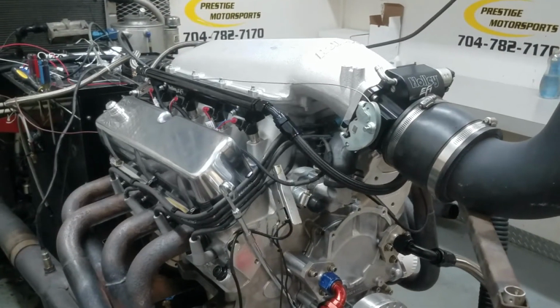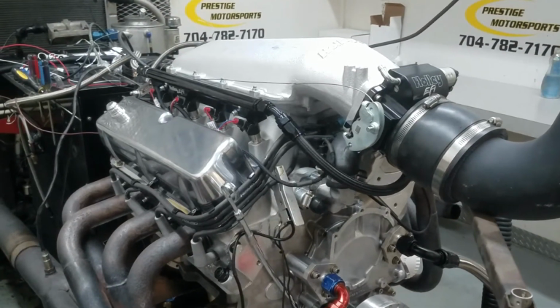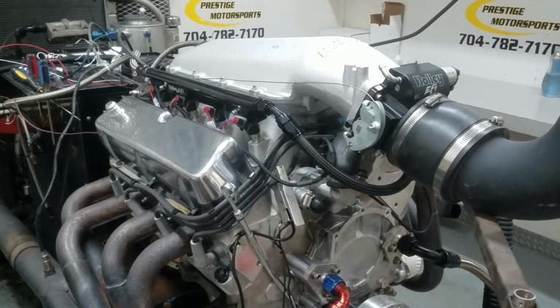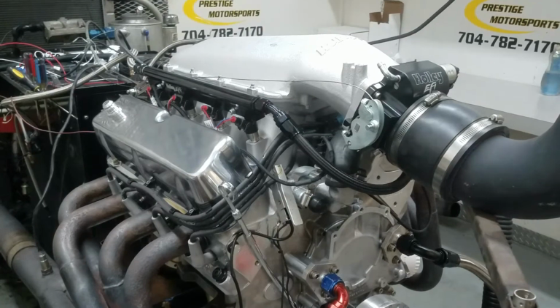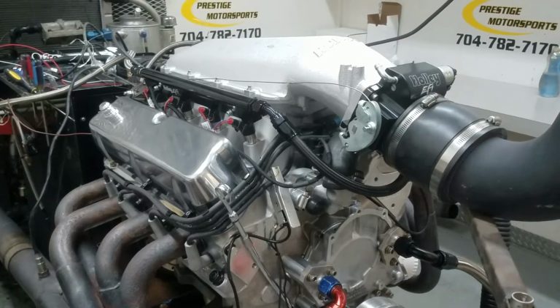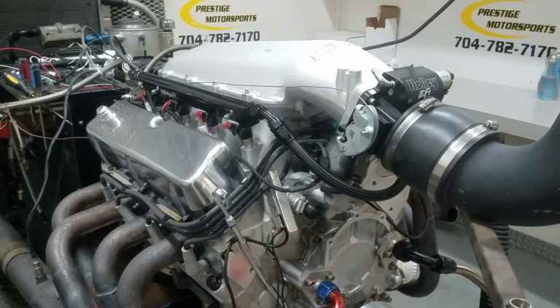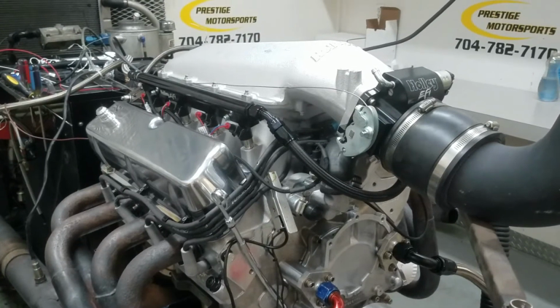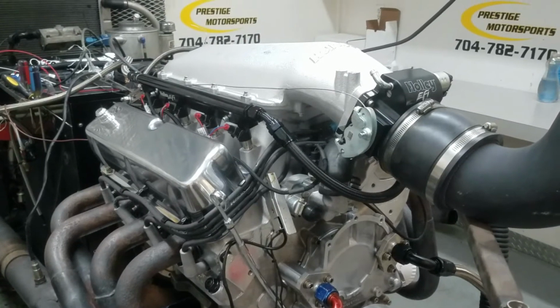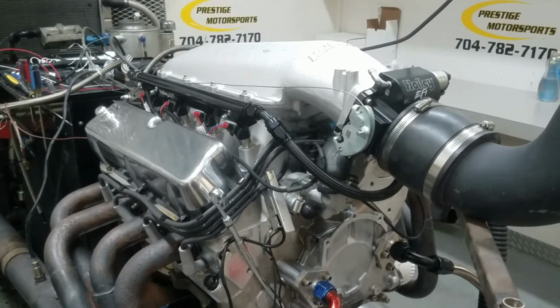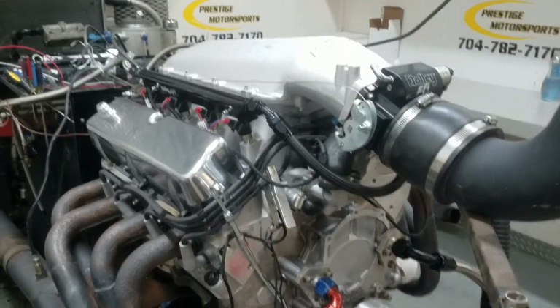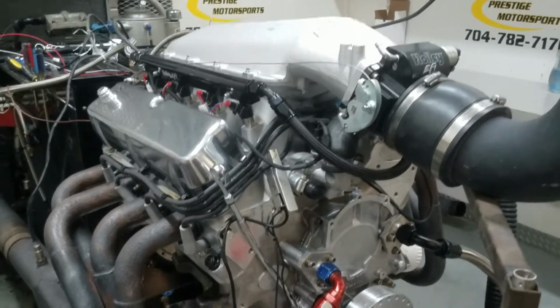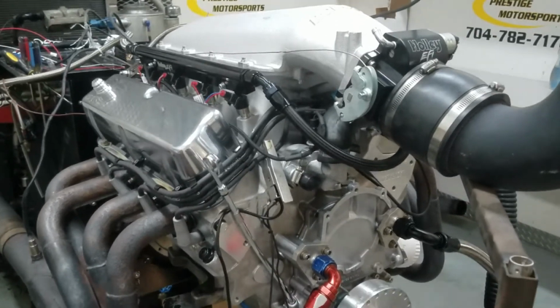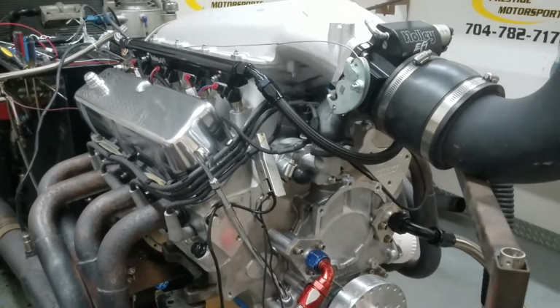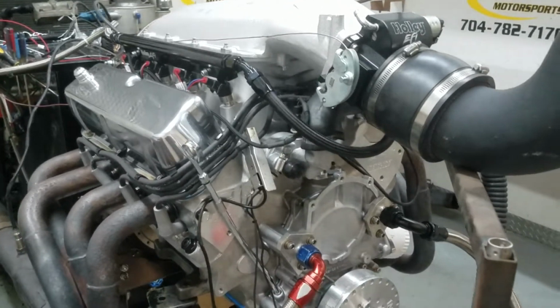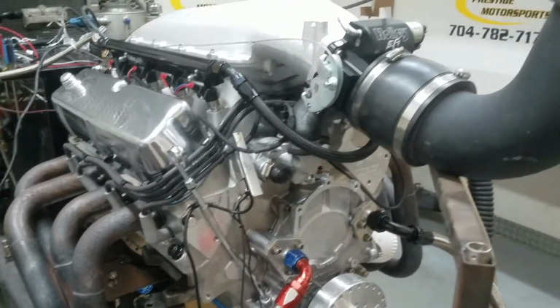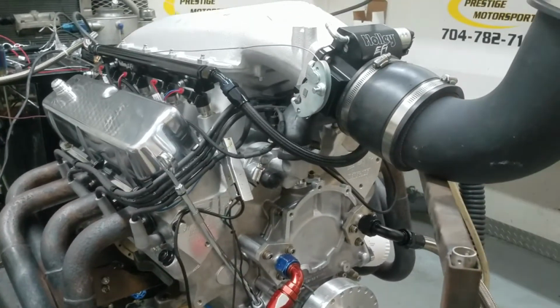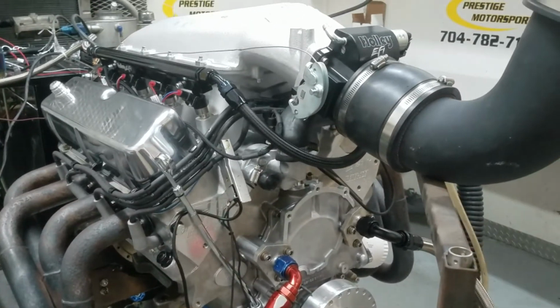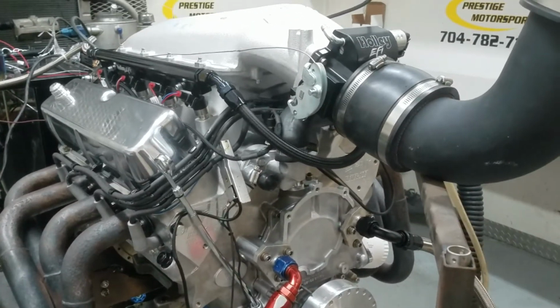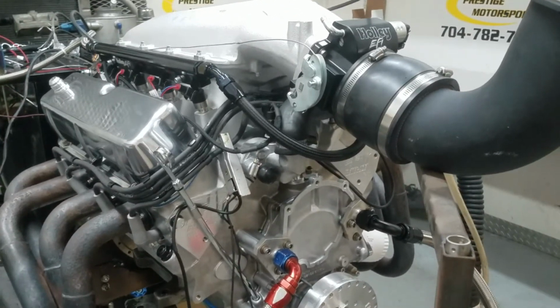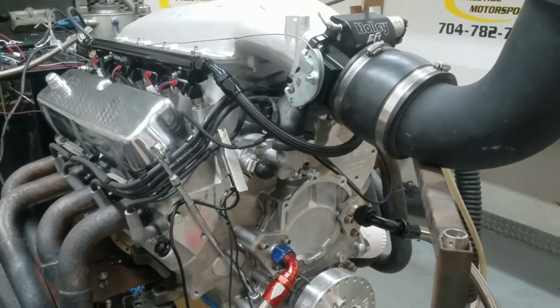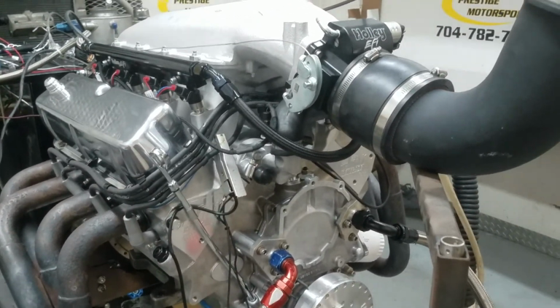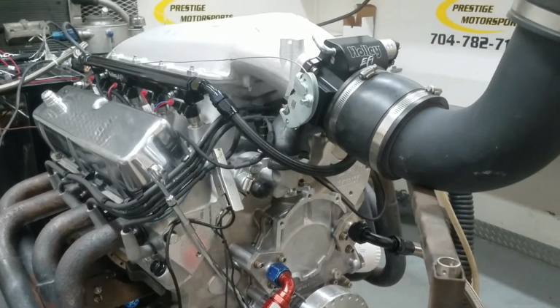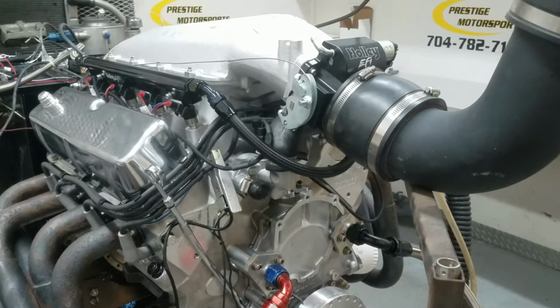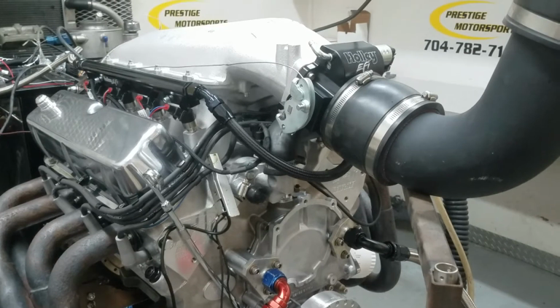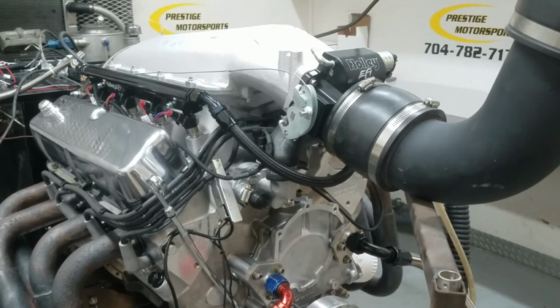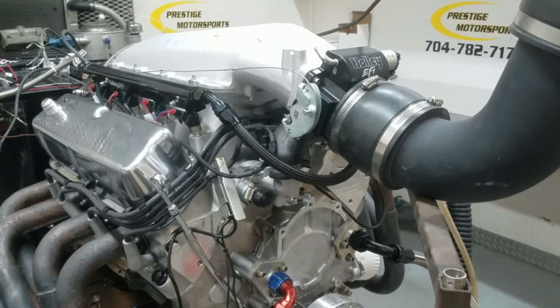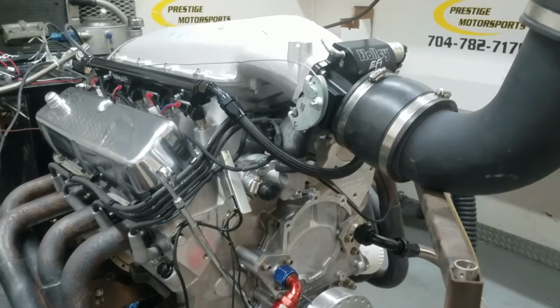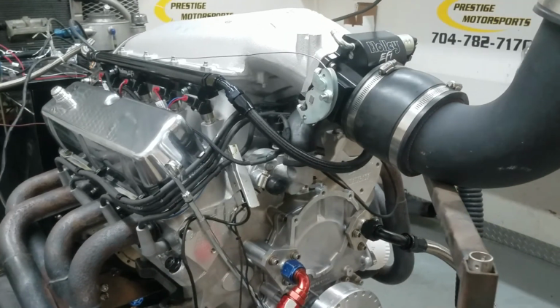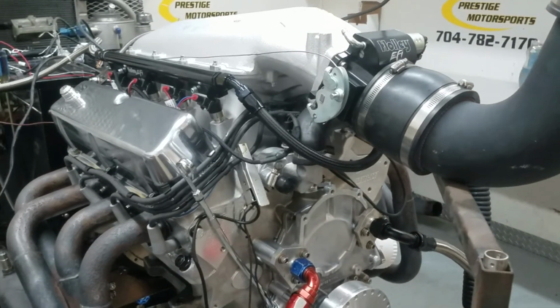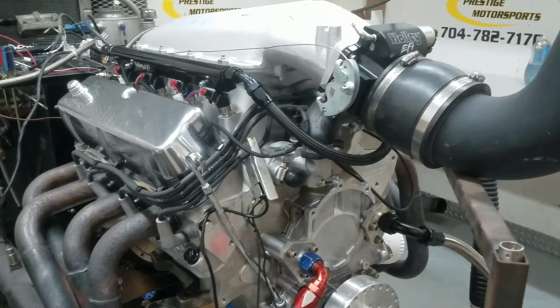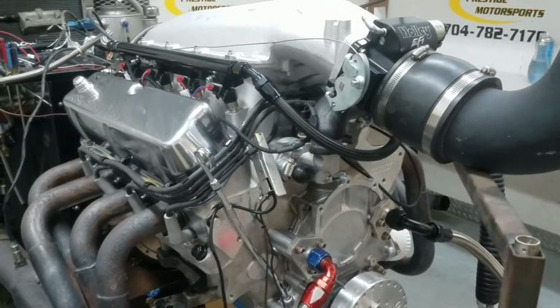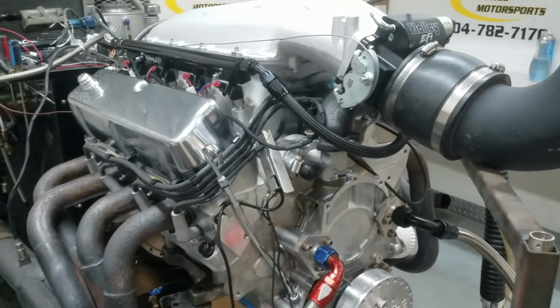All righty Keith, here's your 427, all-aluminum, boost-friendly, small-block build. Just got that running. Everything went great. I'll give you a little description of this combination.